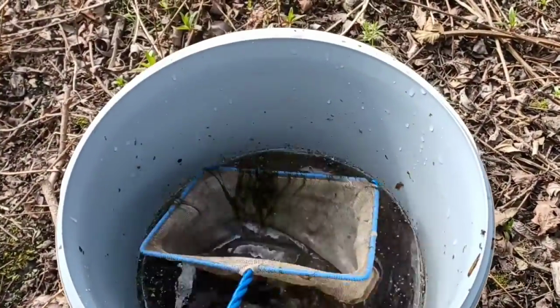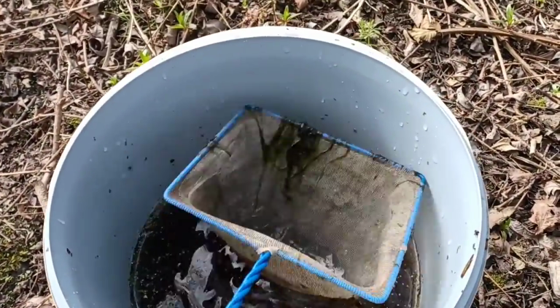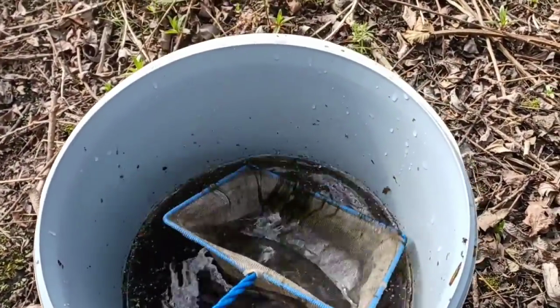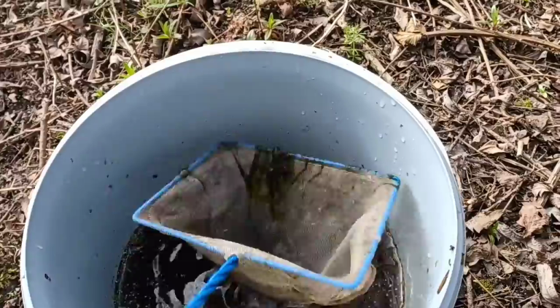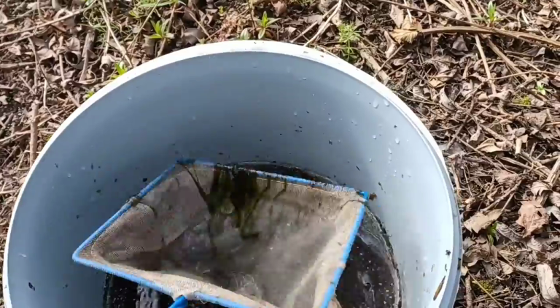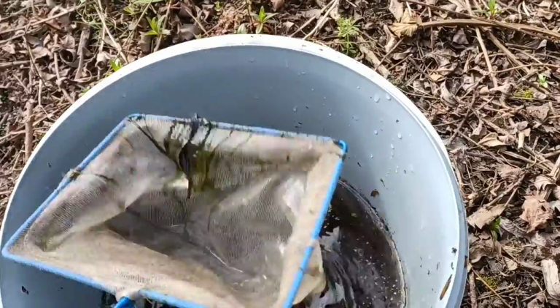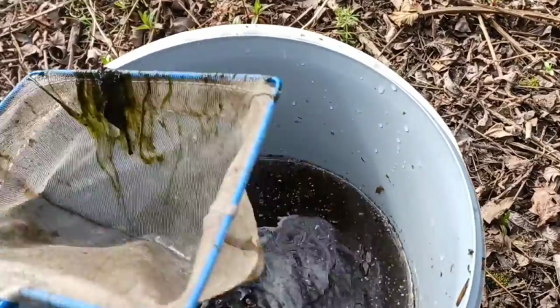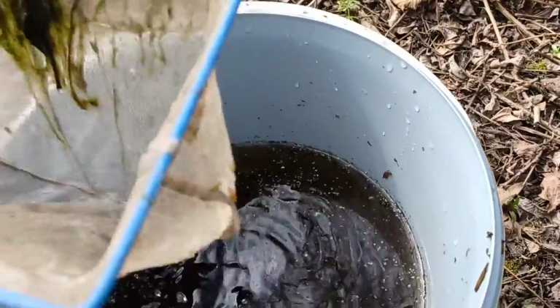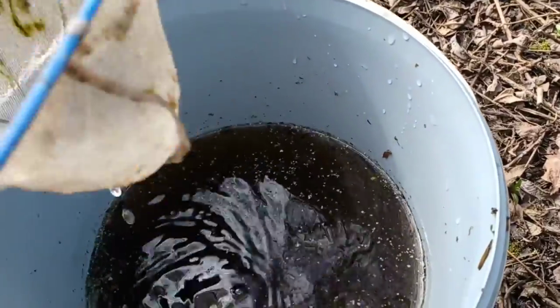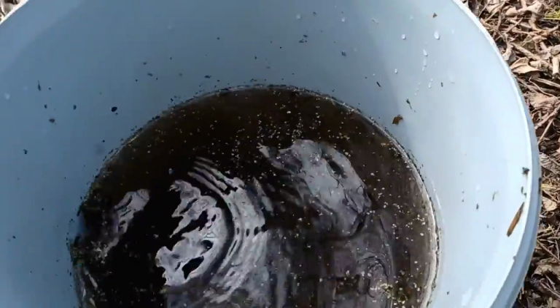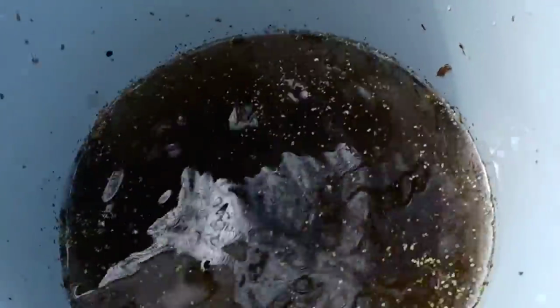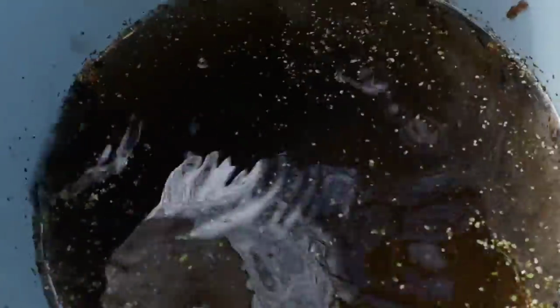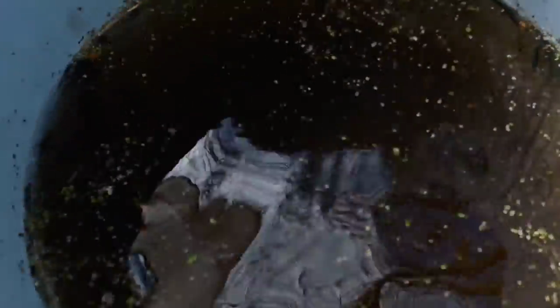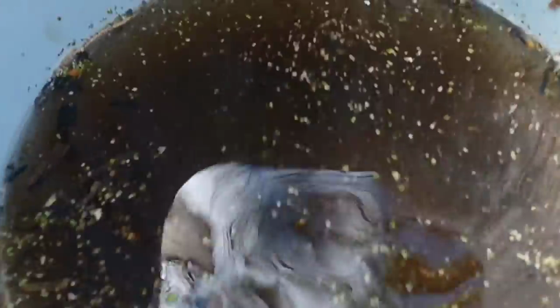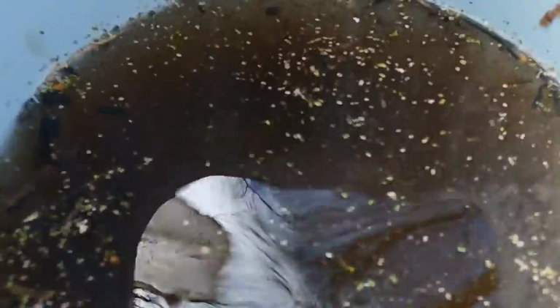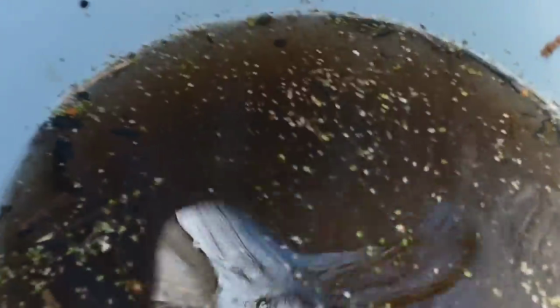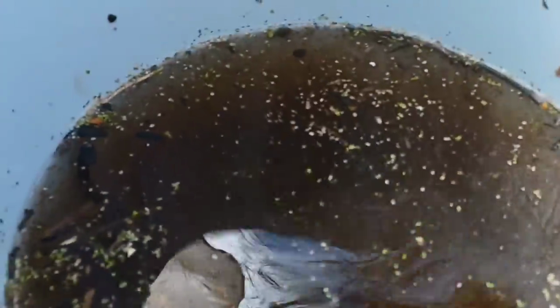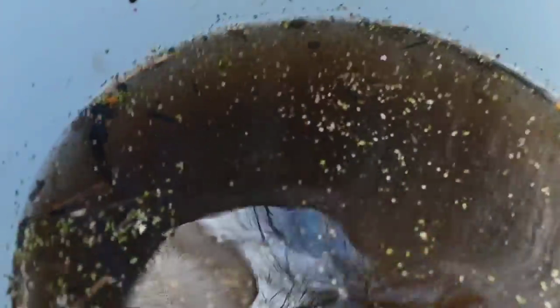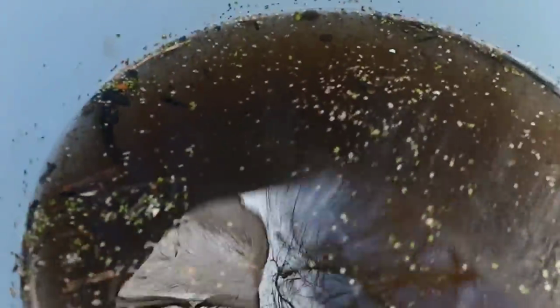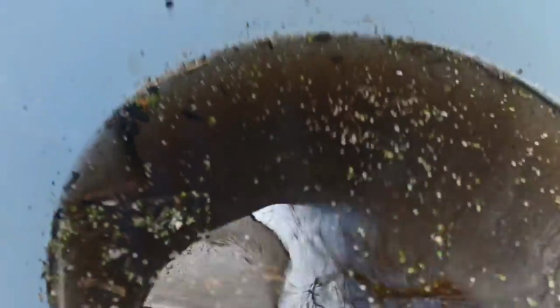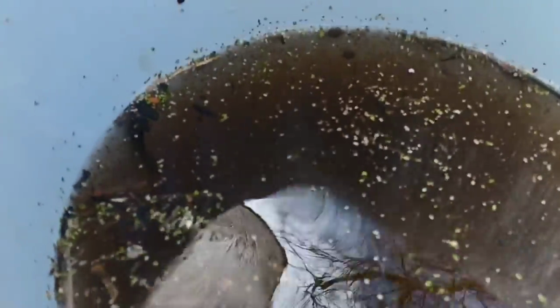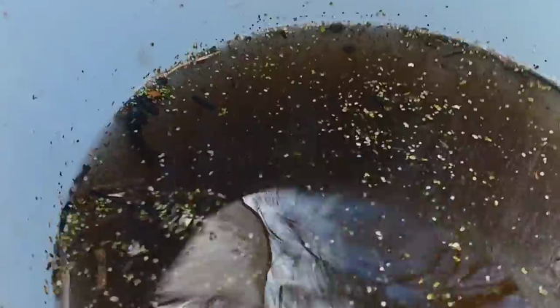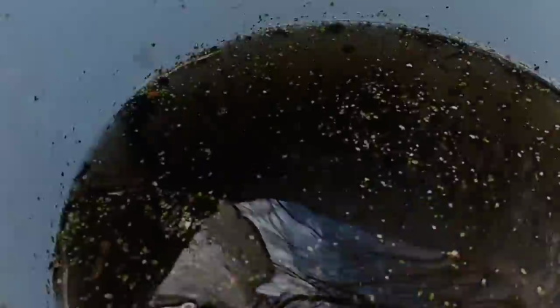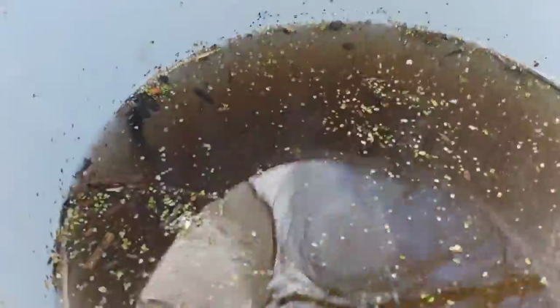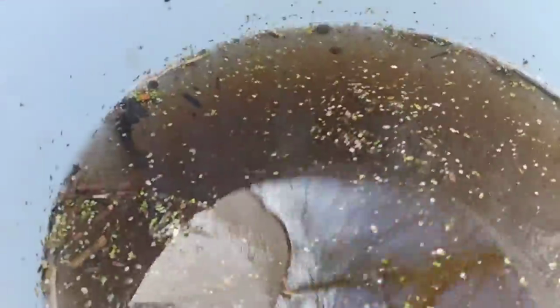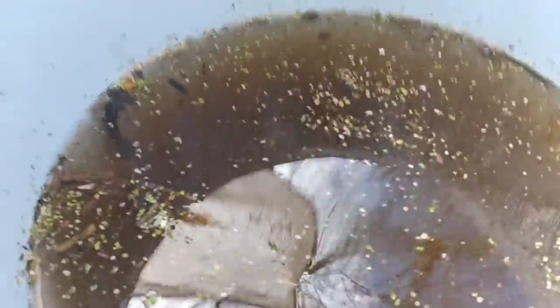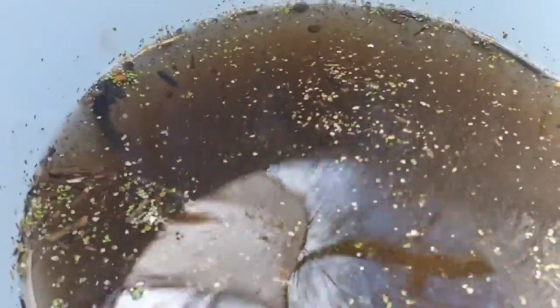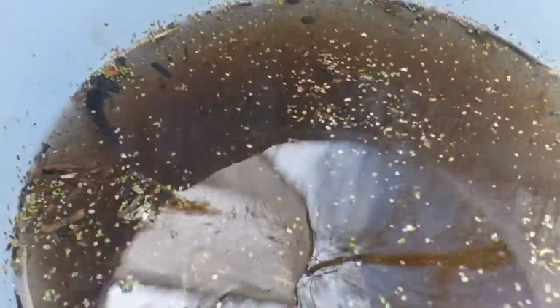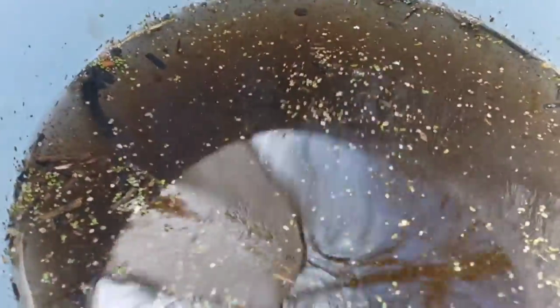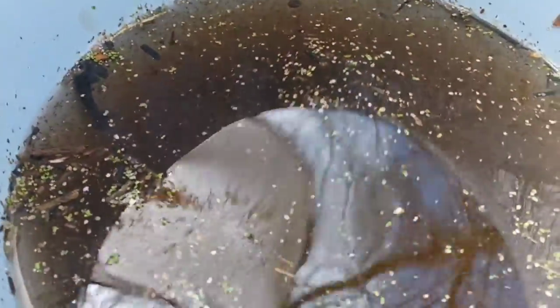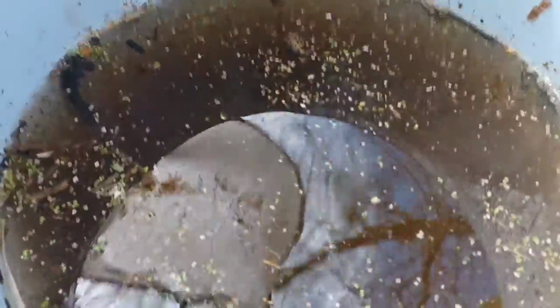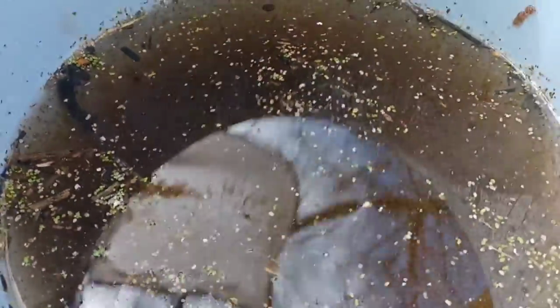They are then emptied into a small bucket. It's important to give the Daphnia enough space — don't cram them into a small tub or they may be starved of oxygen and be dead by the time you reach home.